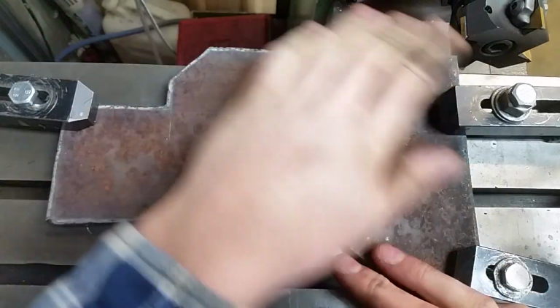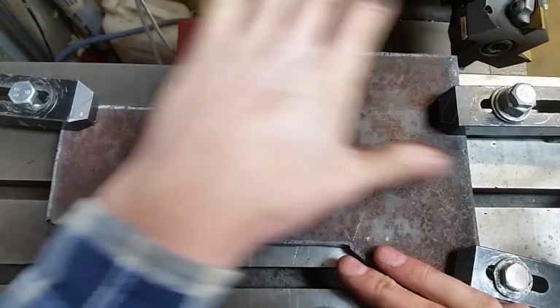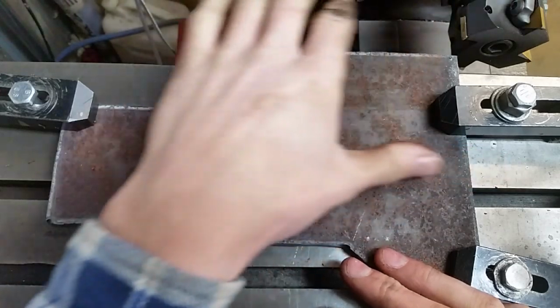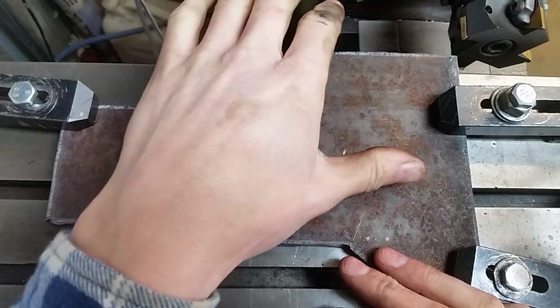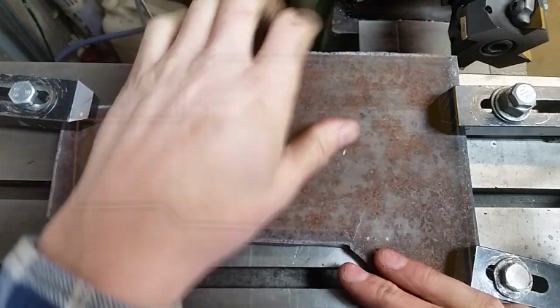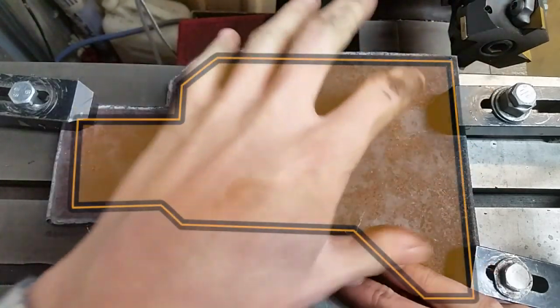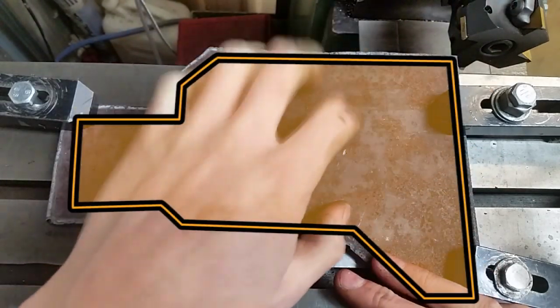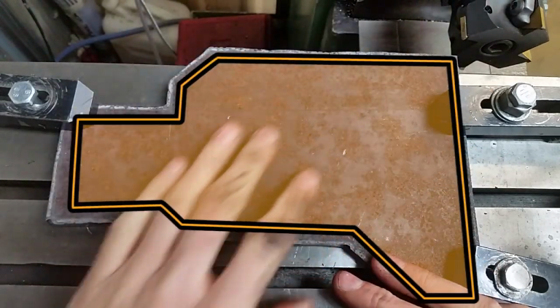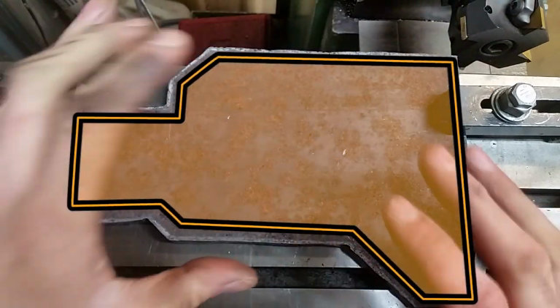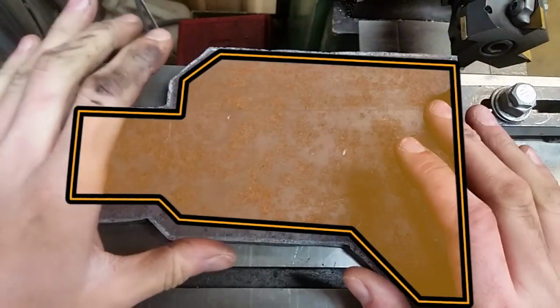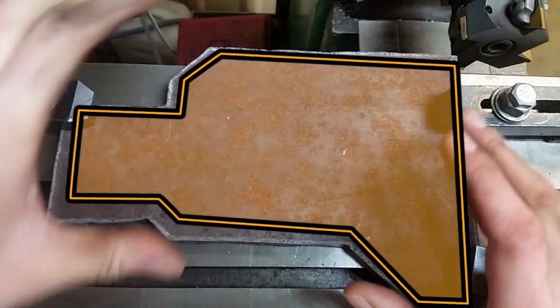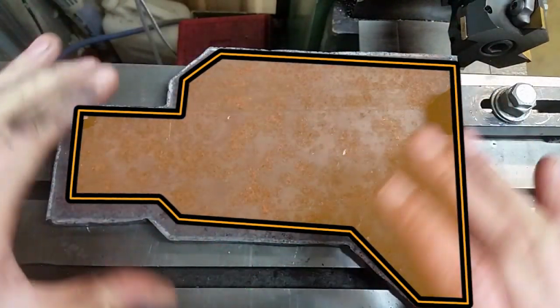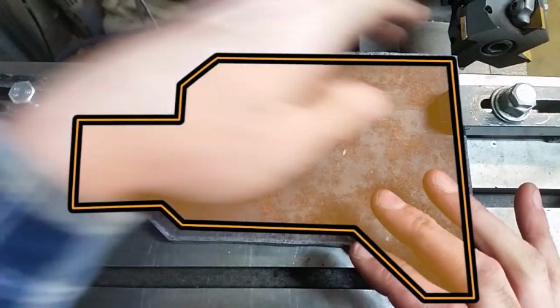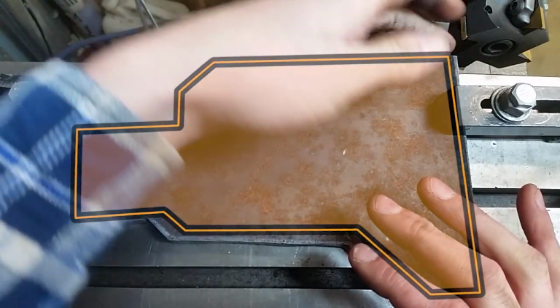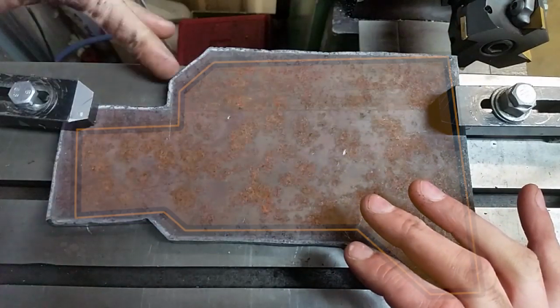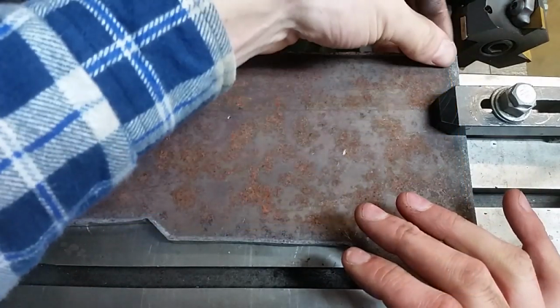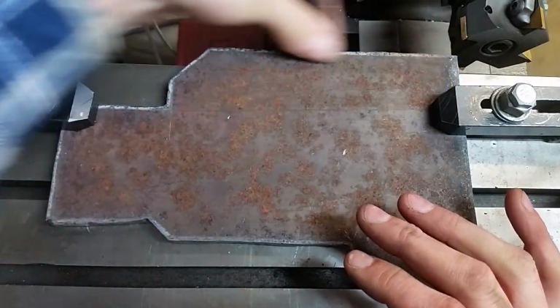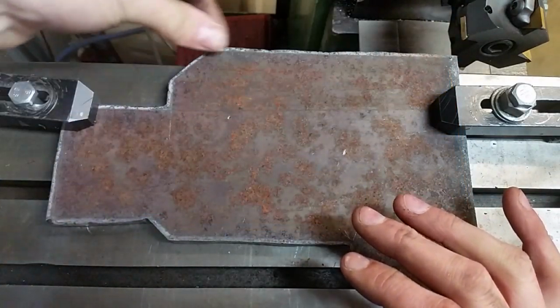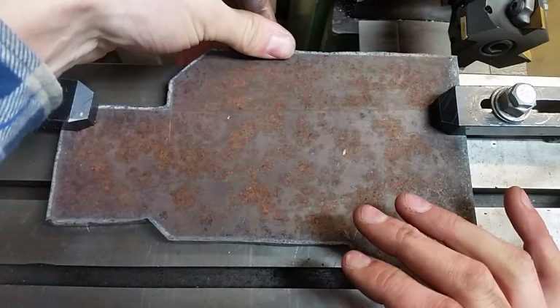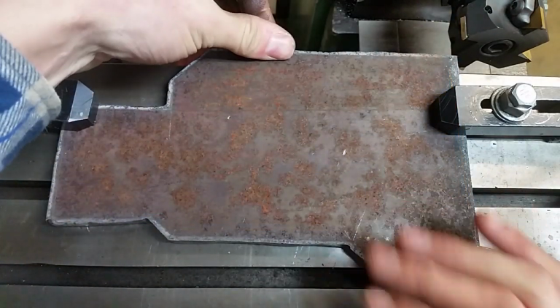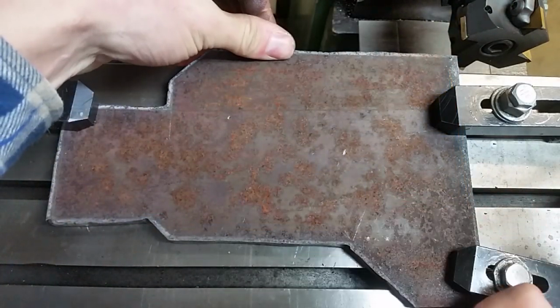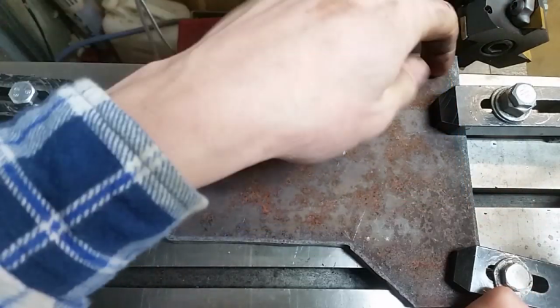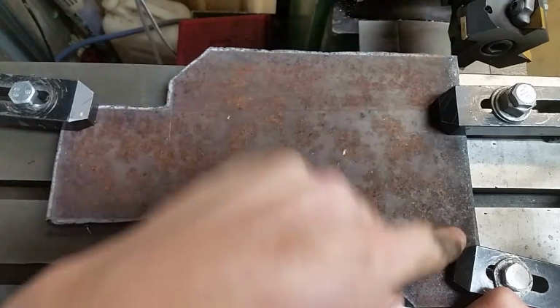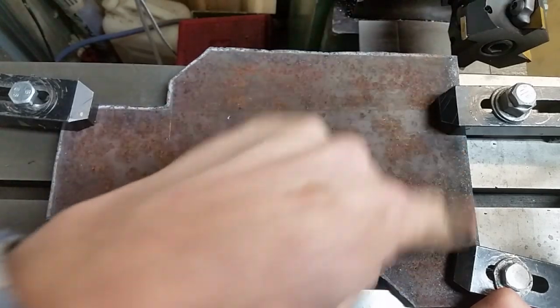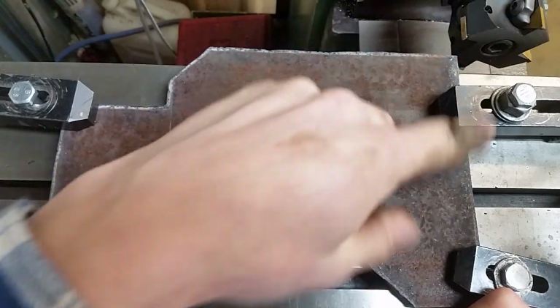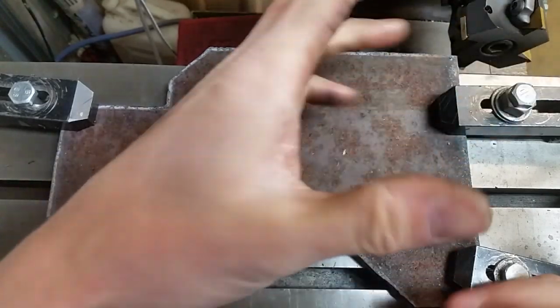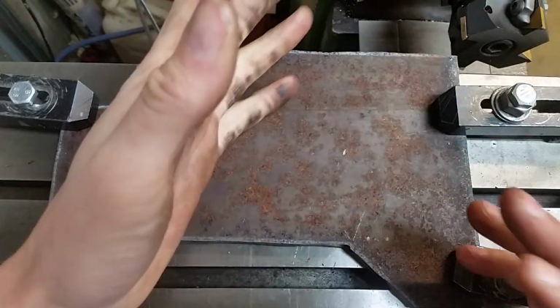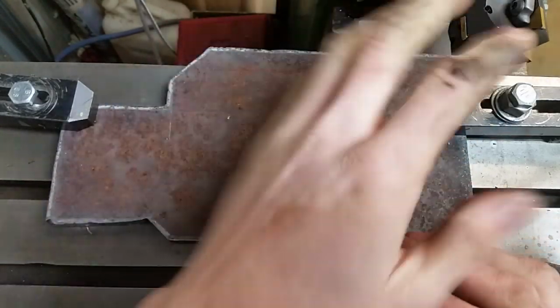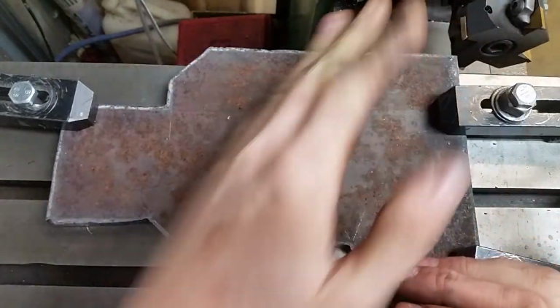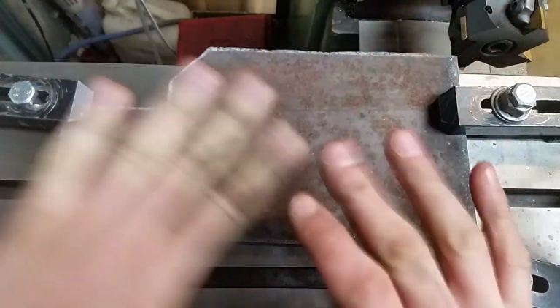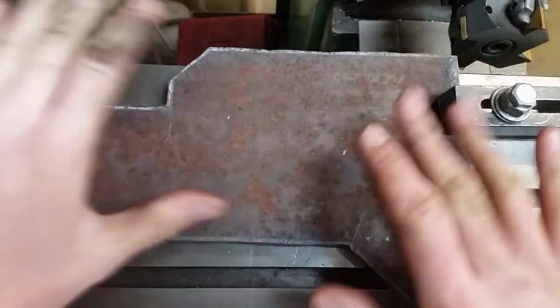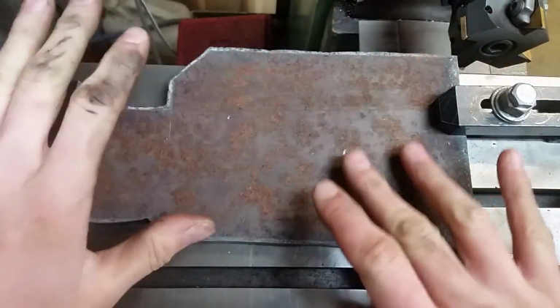This can be likened to a casting — there are no reference surfaces just yet, so somewhere locked up in this shape is the part we want. We're going to start off: take the long side, create the first reference edge, create the next longer side, create another reference edge, and then from there we'll rough out this shape.